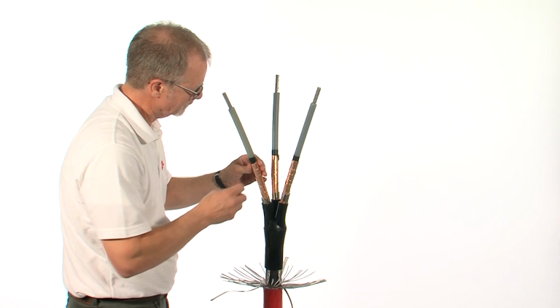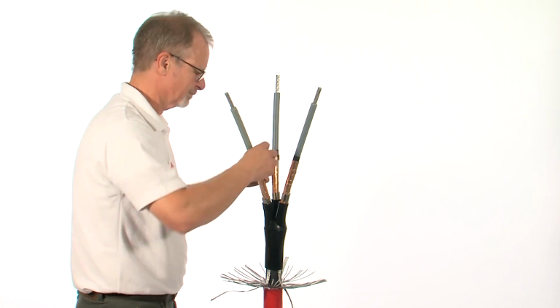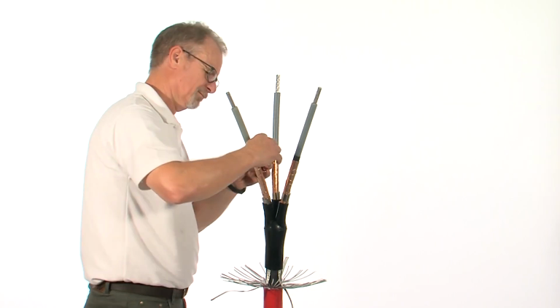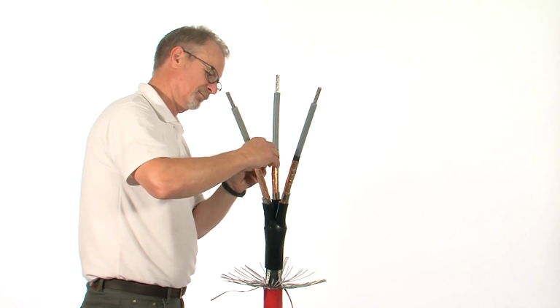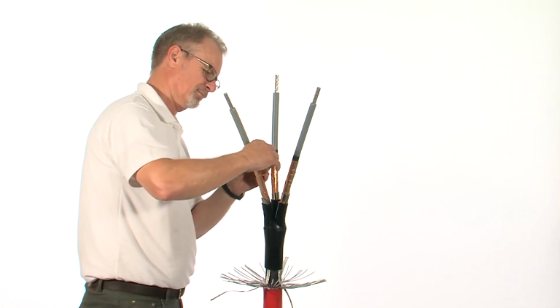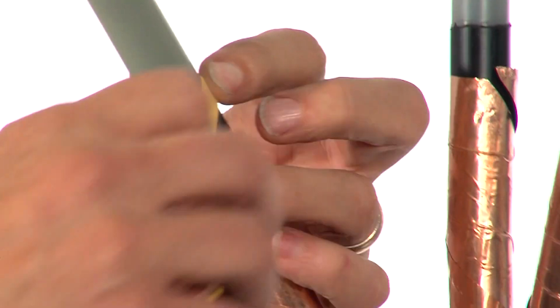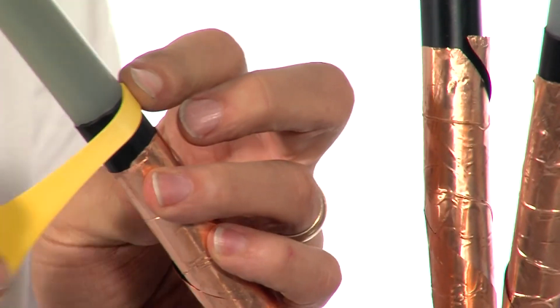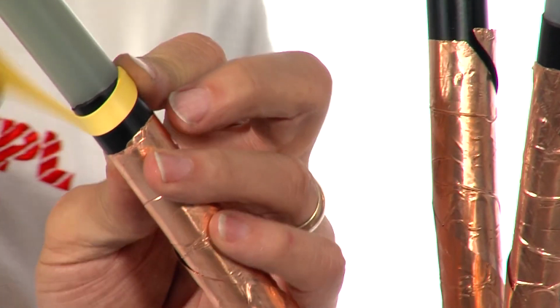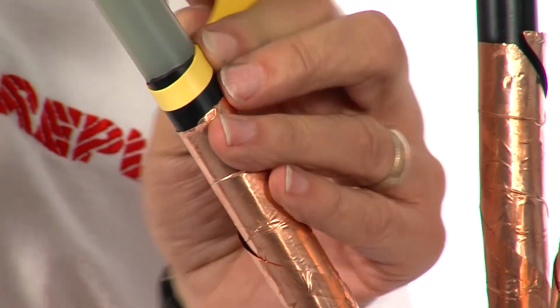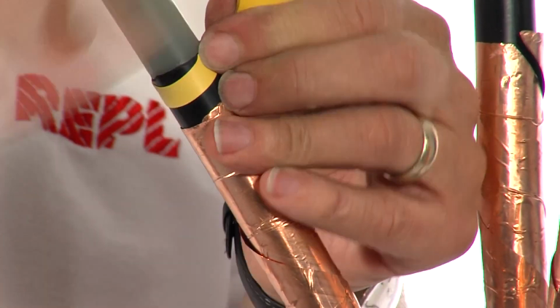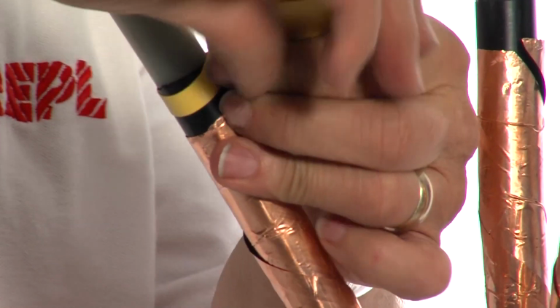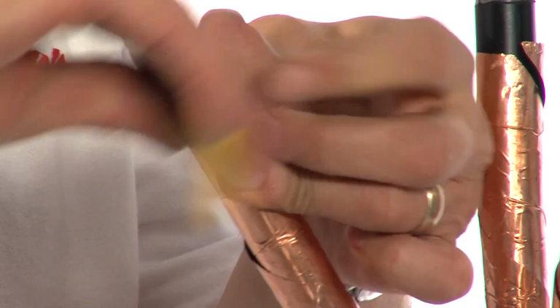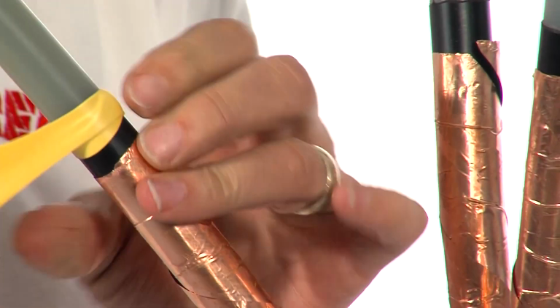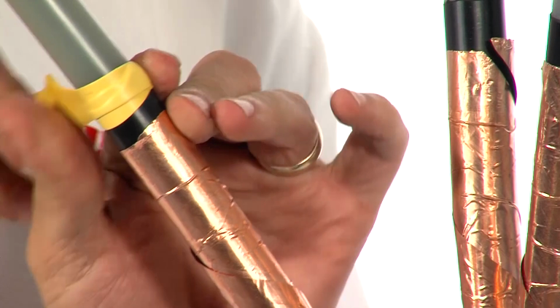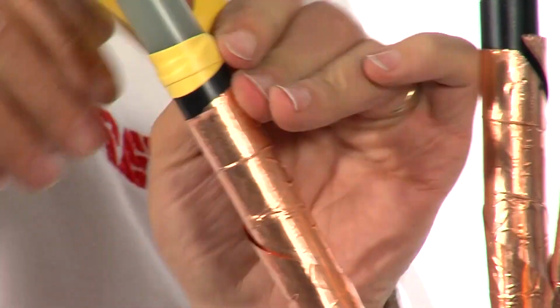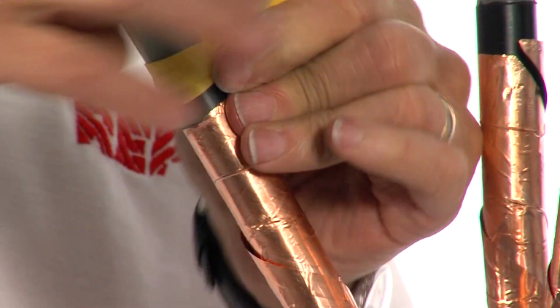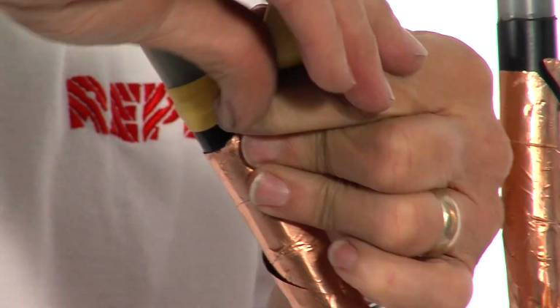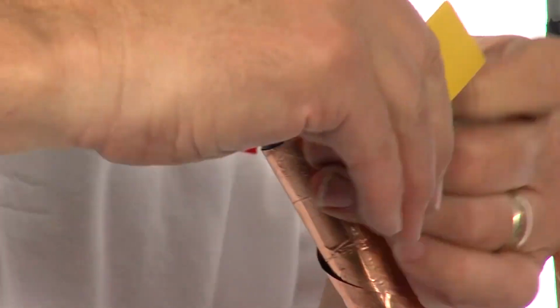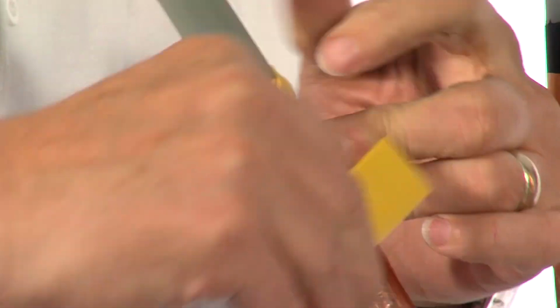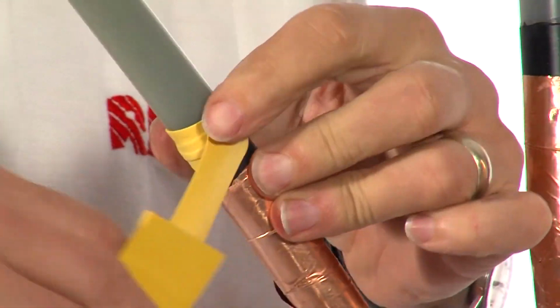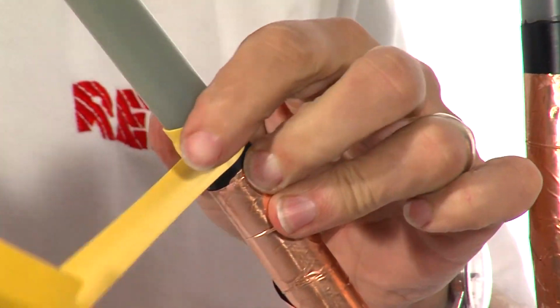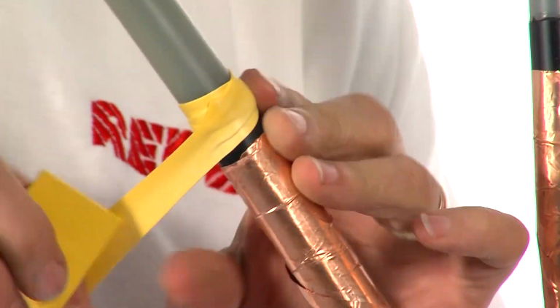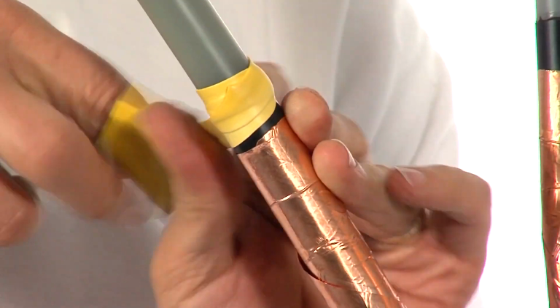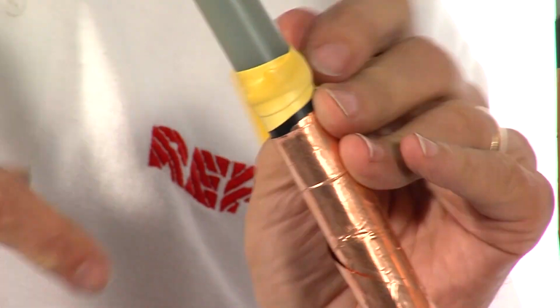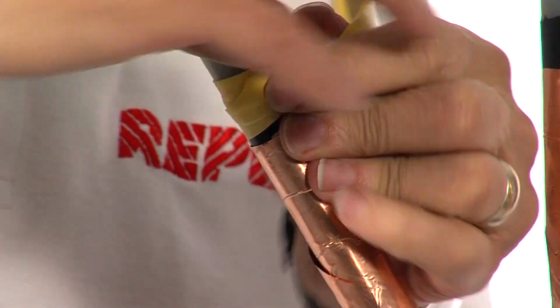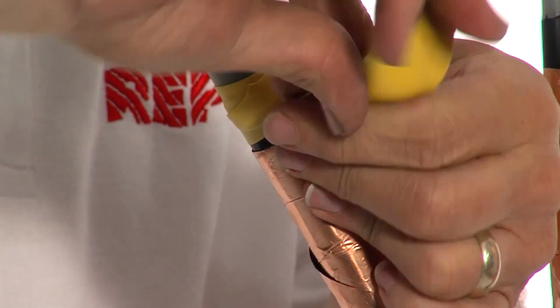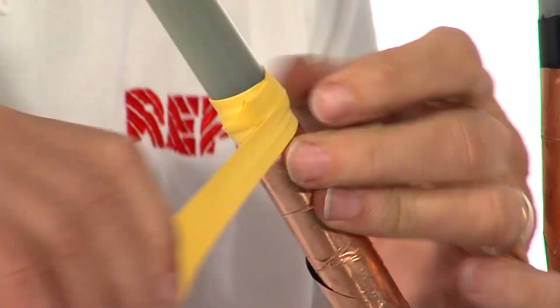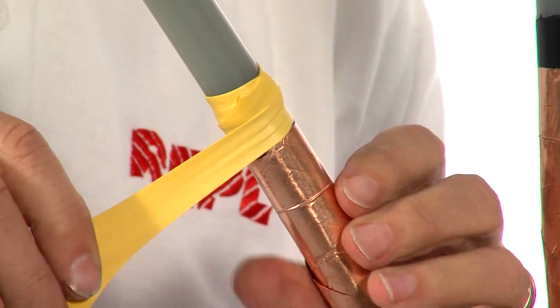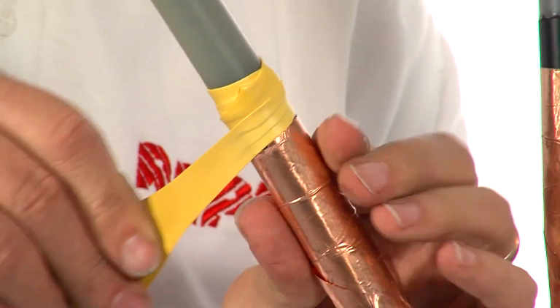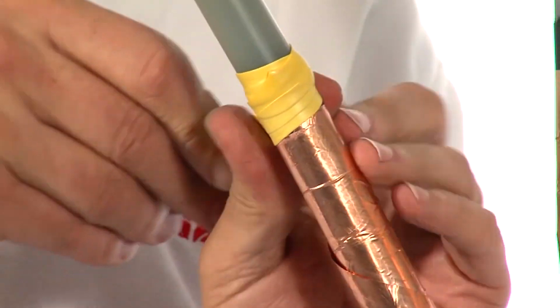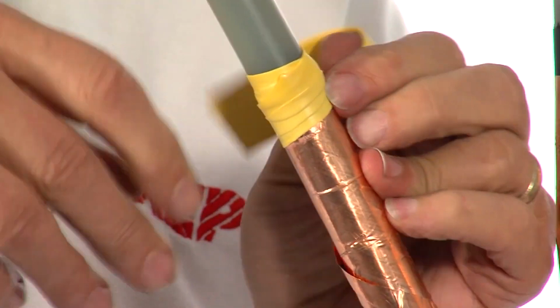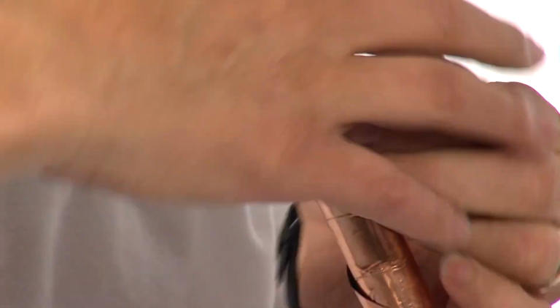Apply stress control mastic over the screen cut area, extending 10mm onto the core insulation and if necessary, catching the copper tape screens.